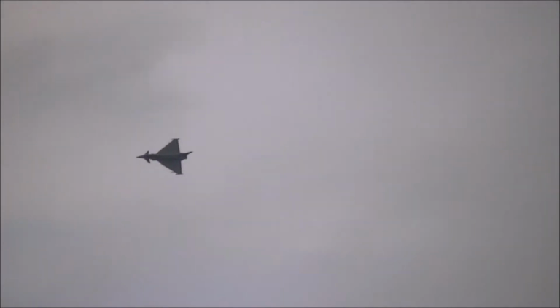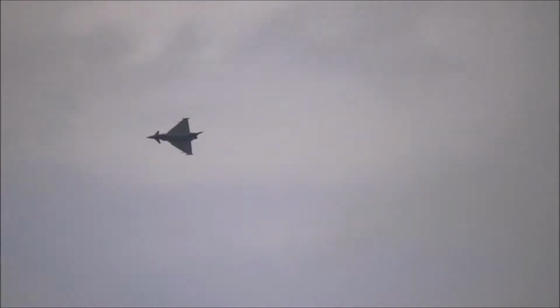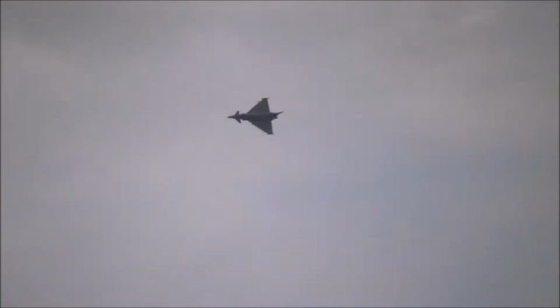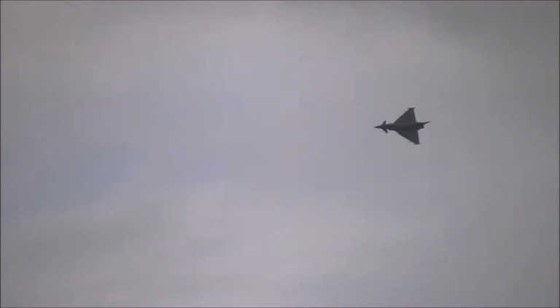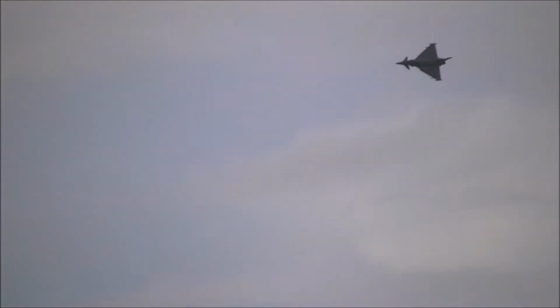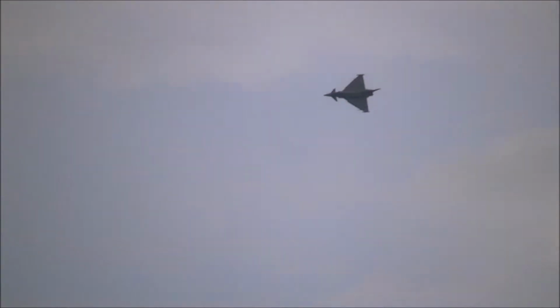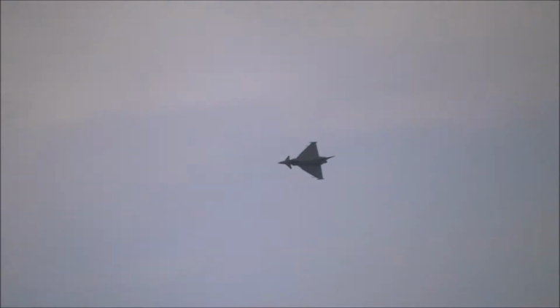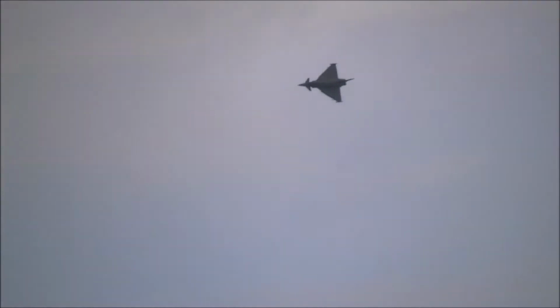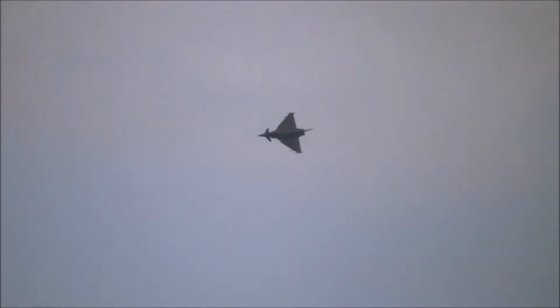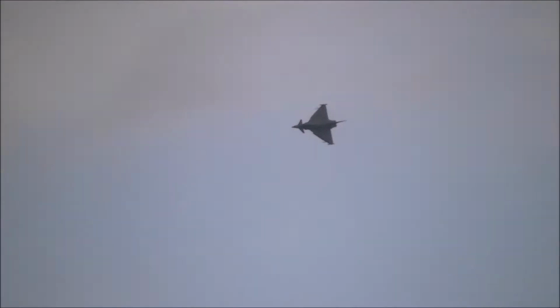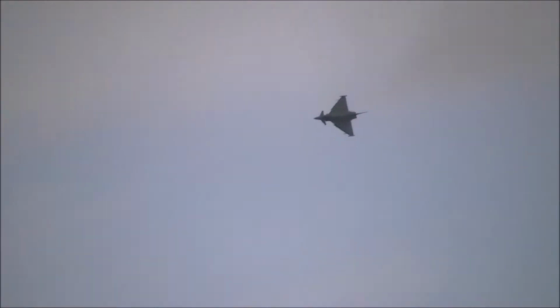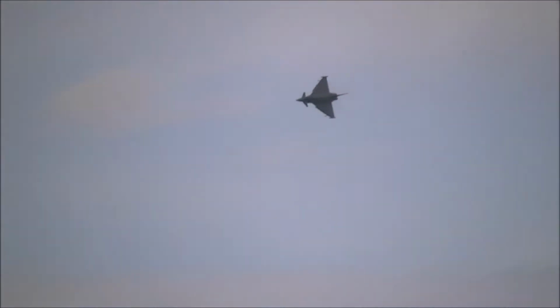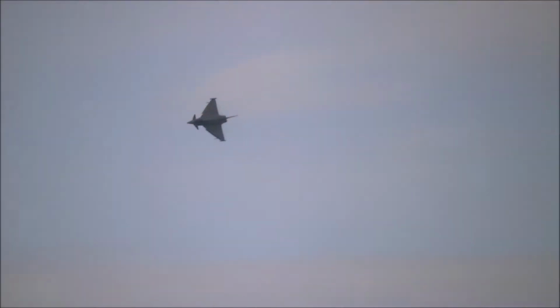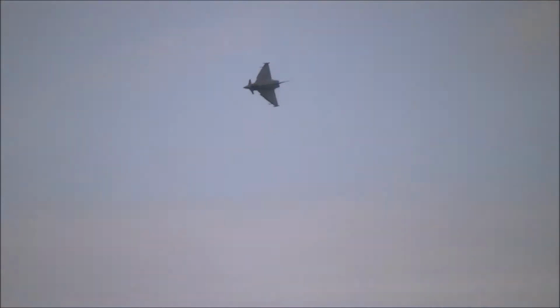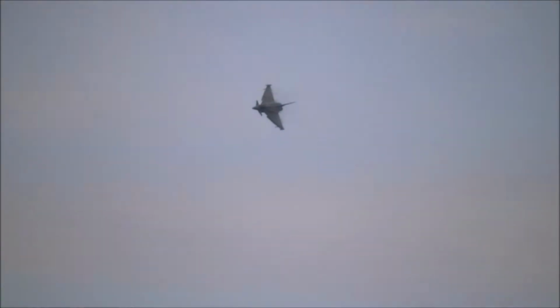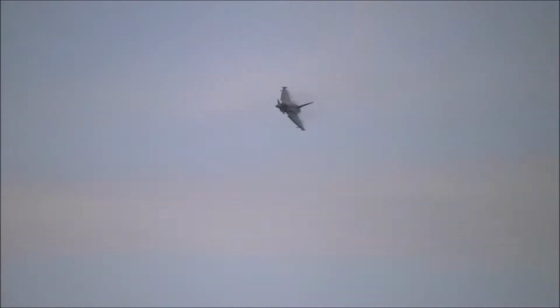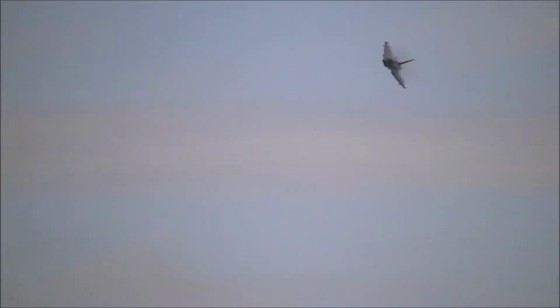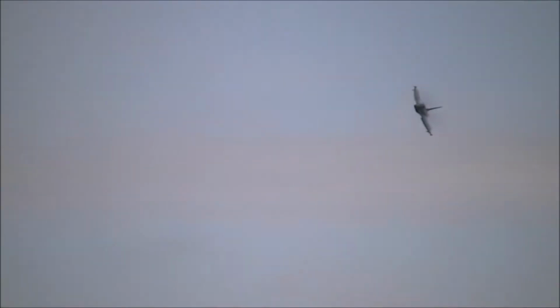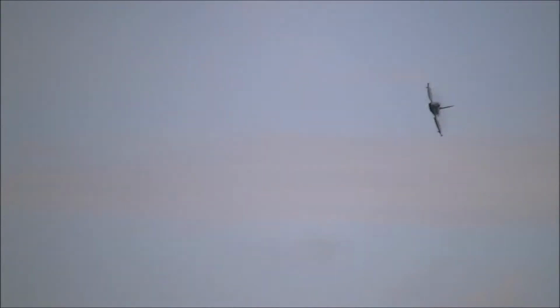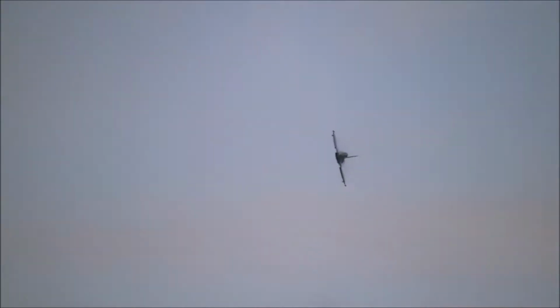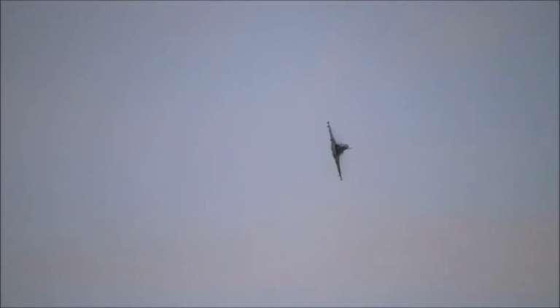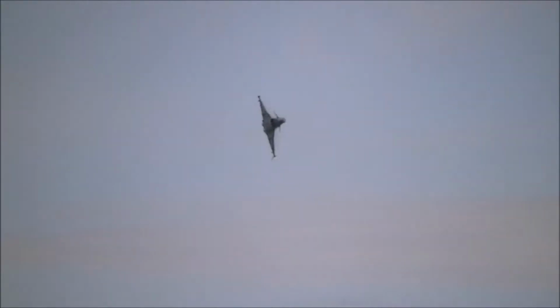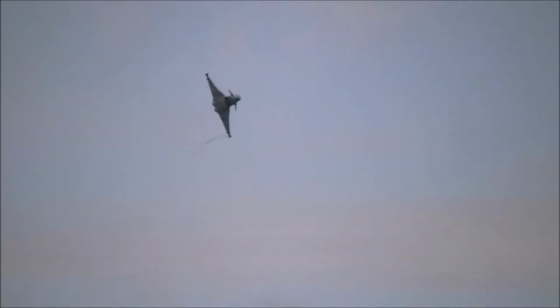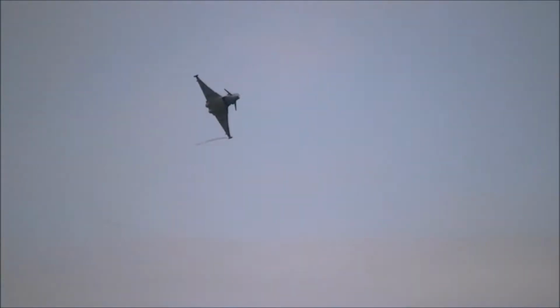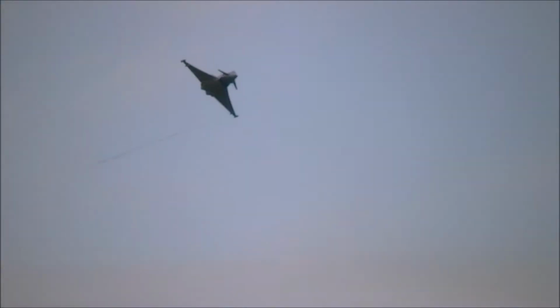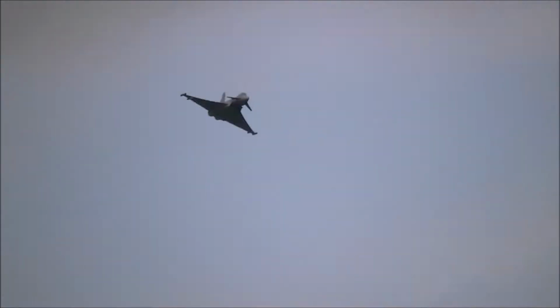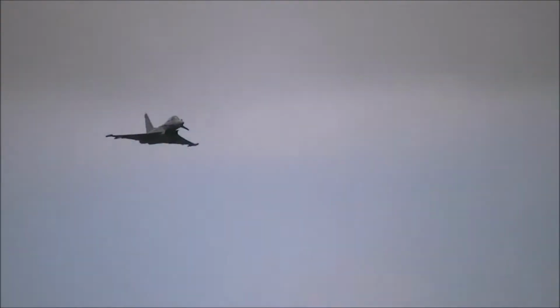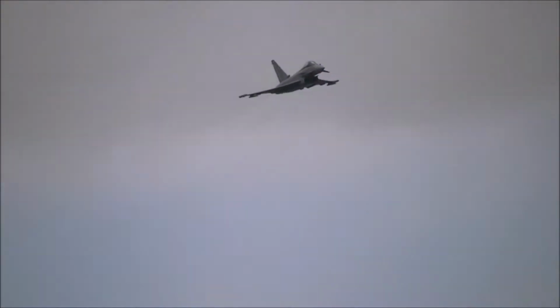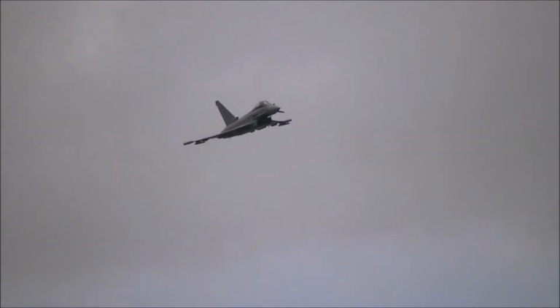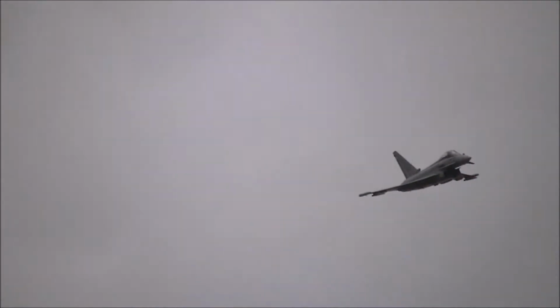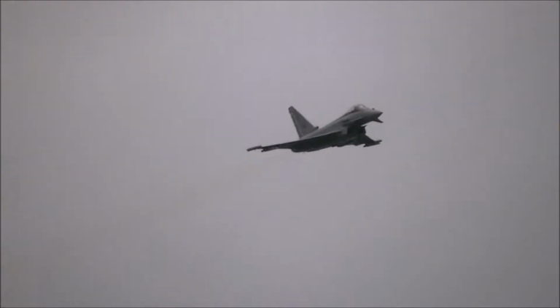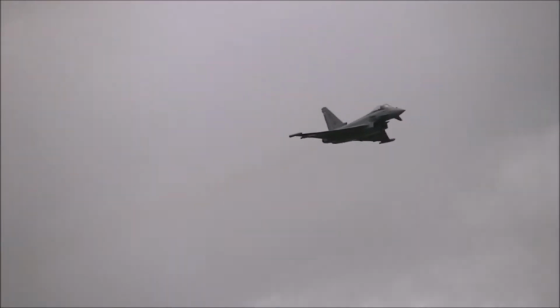The Polish F-16 we saw earlier came from a member squadron of the NATO Tiger Association, the international NATO body that includes squadrons with tigers on the badge caps of their emblems — and so does this aircraft.